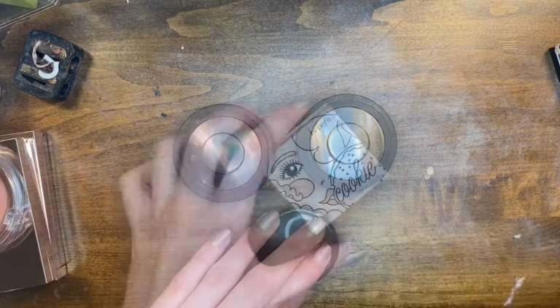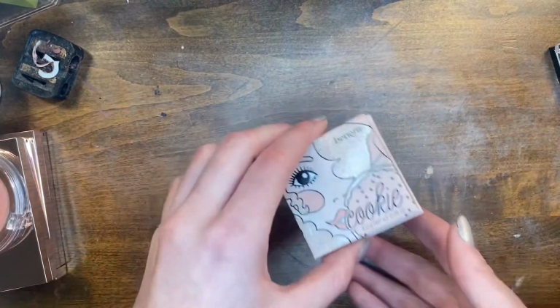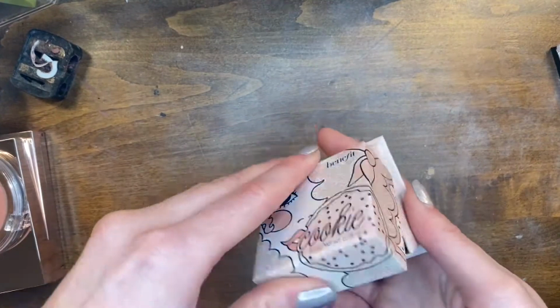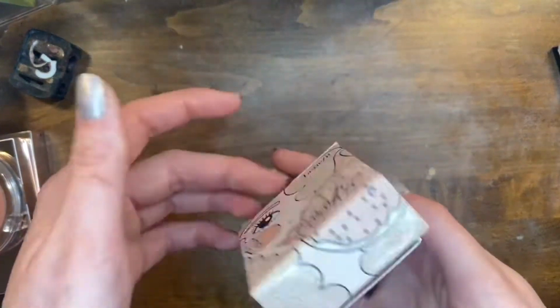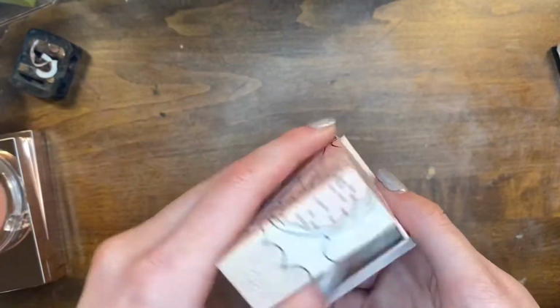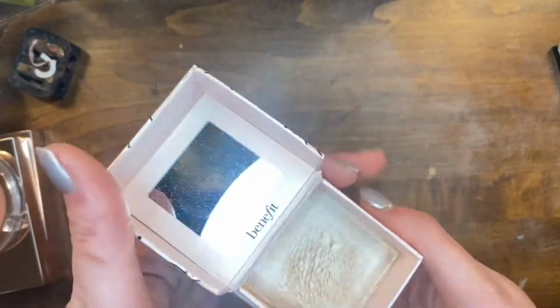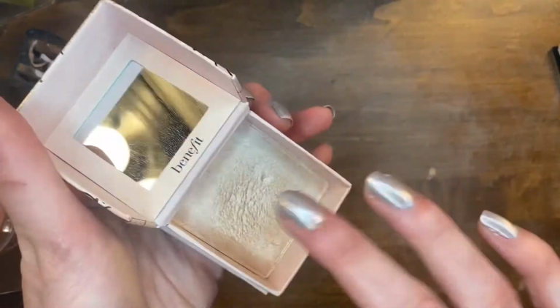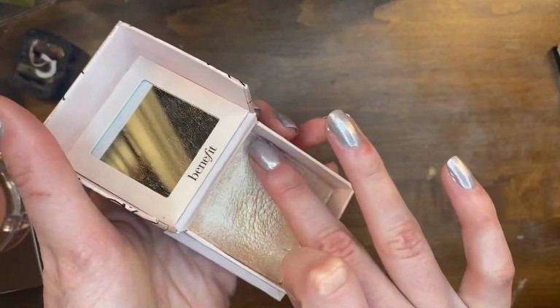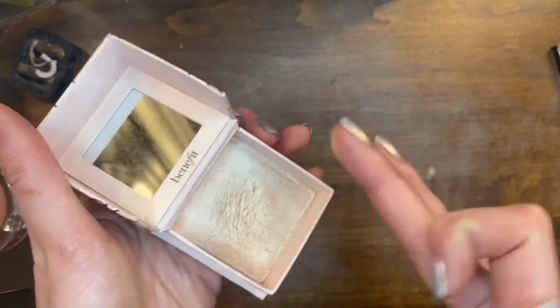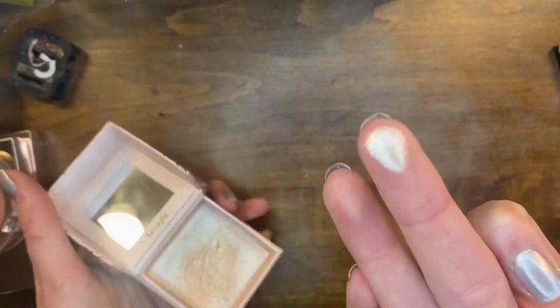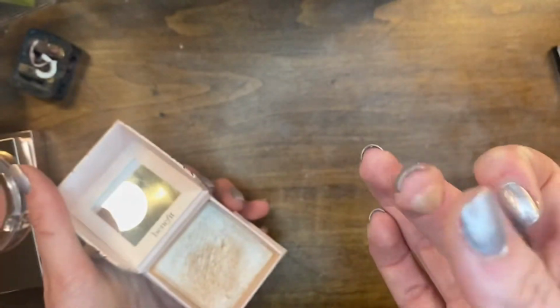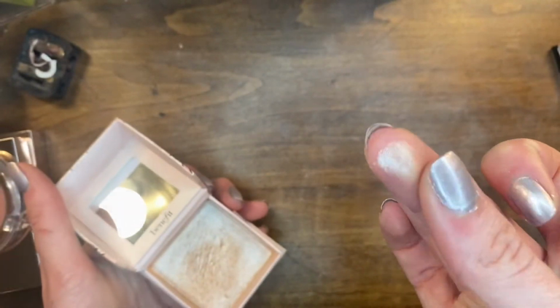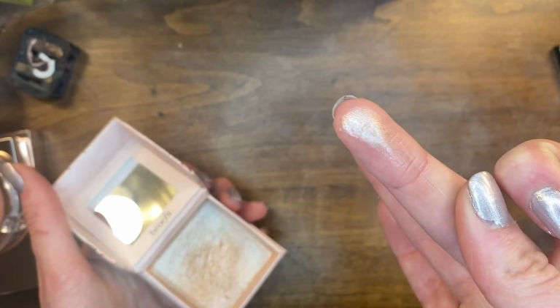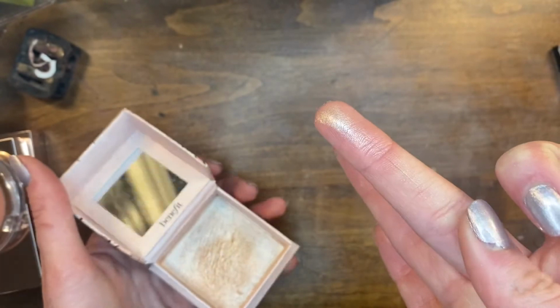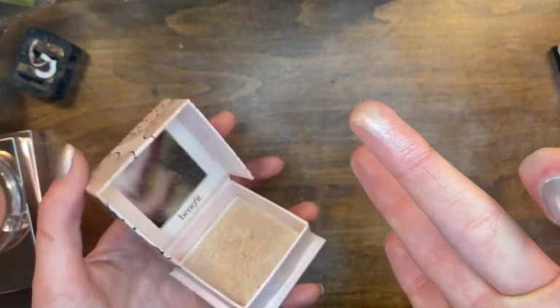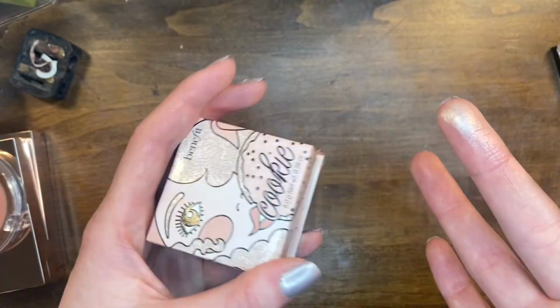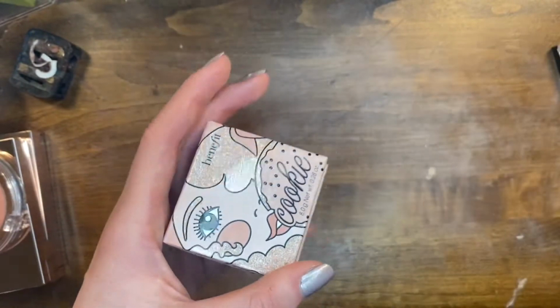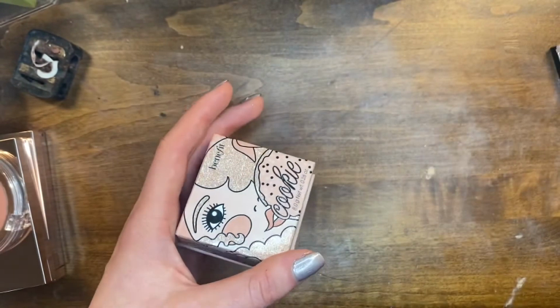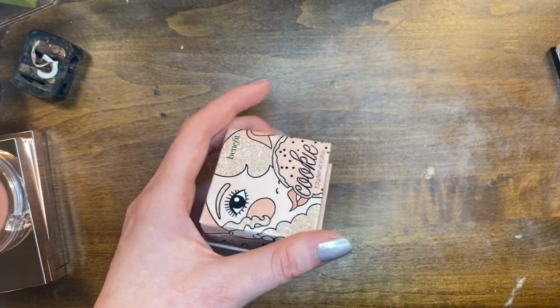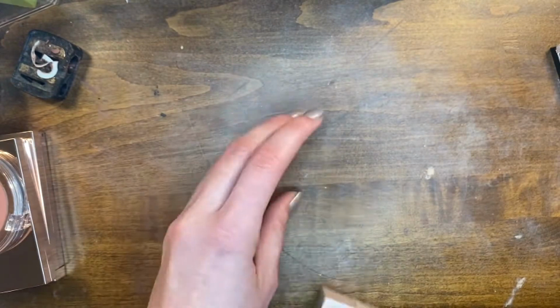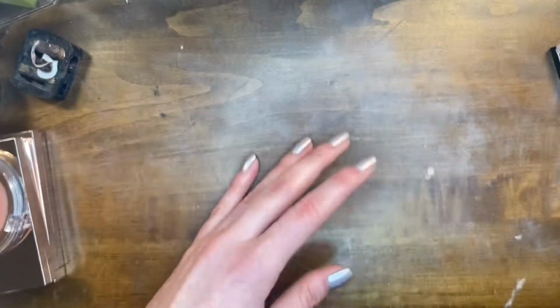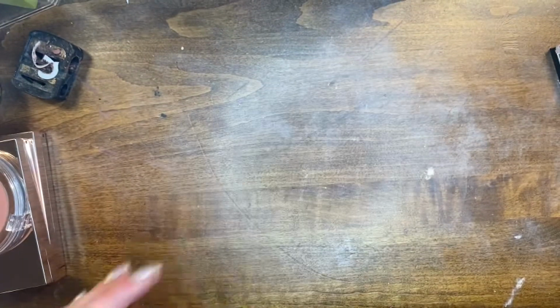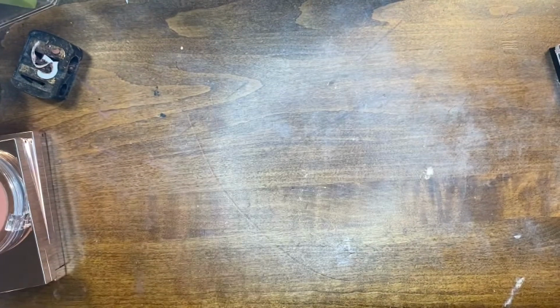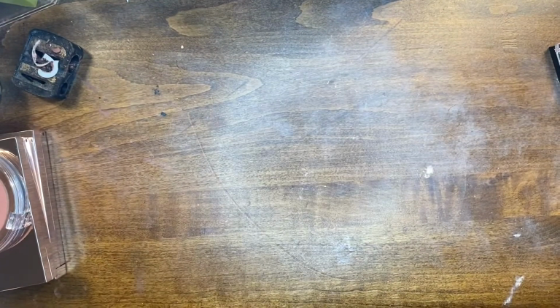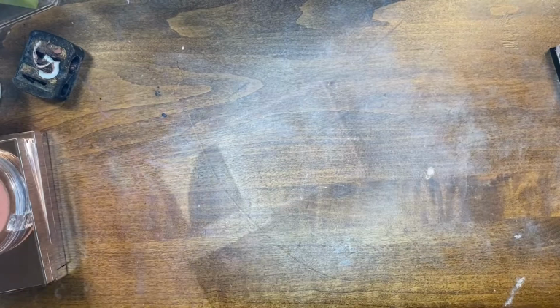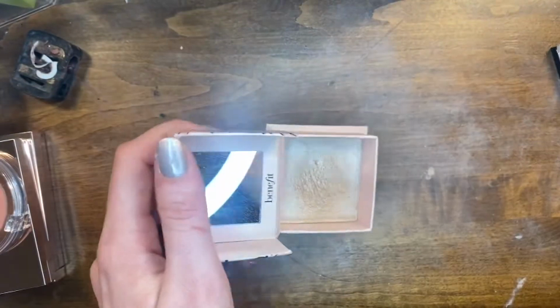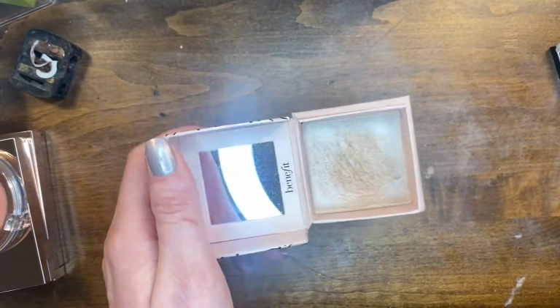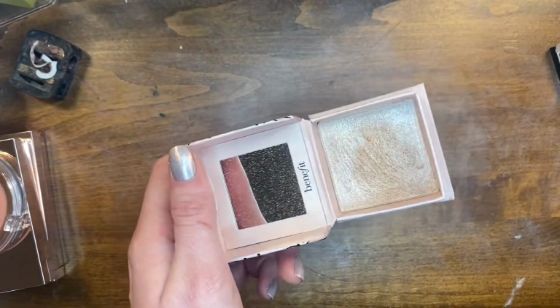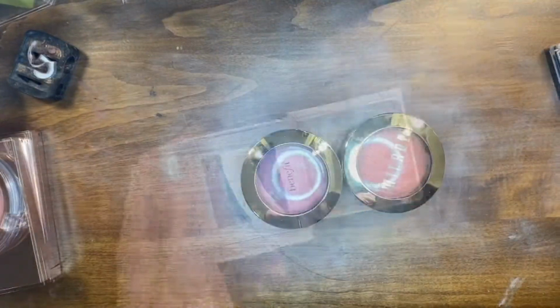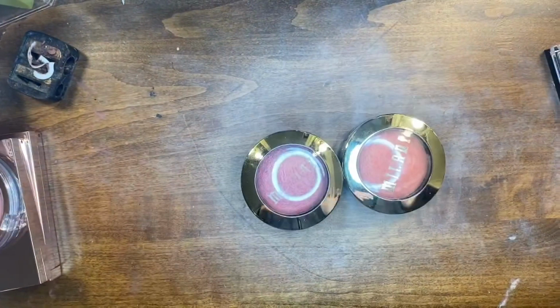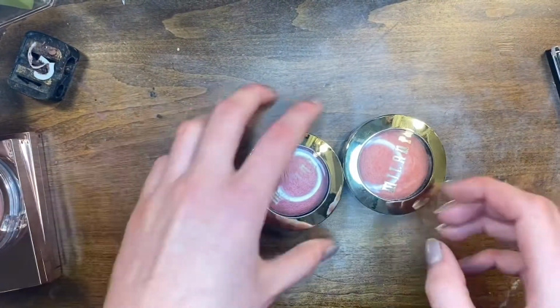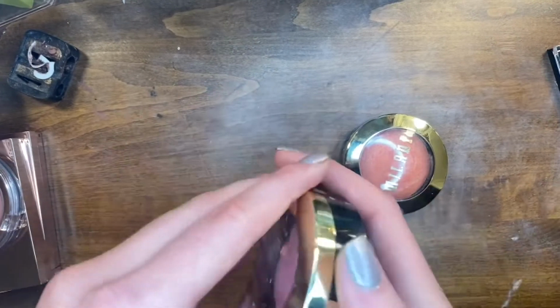My Cookie highlighter from Benefit — I'm definitely keeping this one. It is the most reflective highlighter and it's my favorite highlighter, so definitely keep. Oh no! It's good everyone, it's good. These are two blushes from Milani.